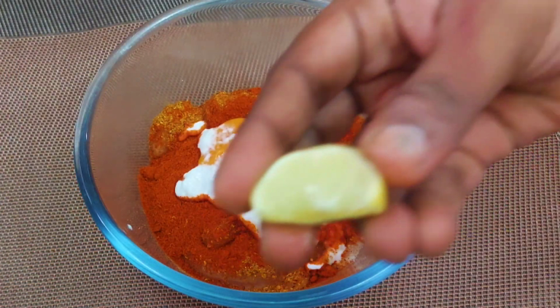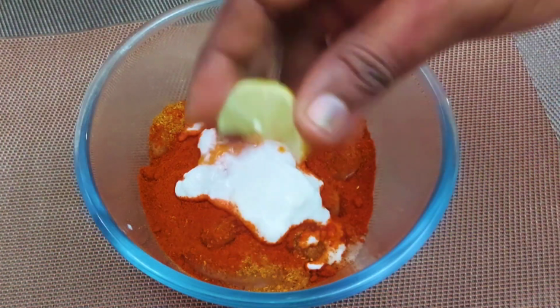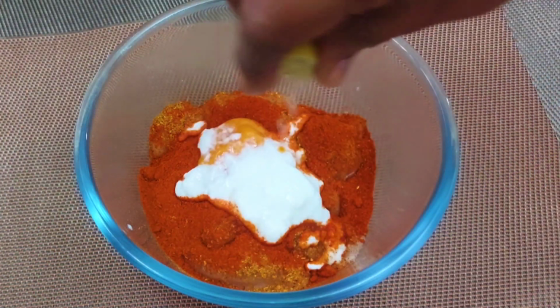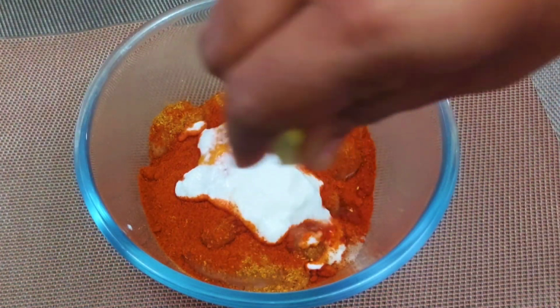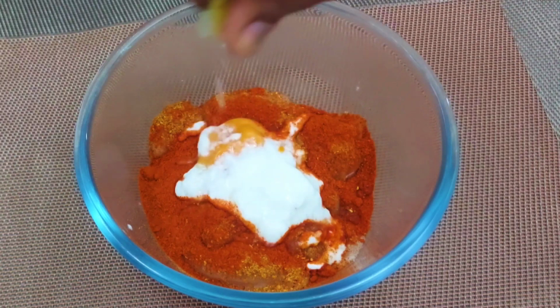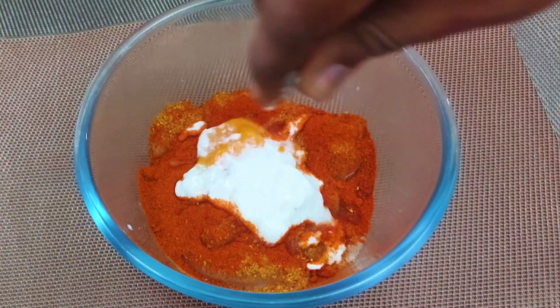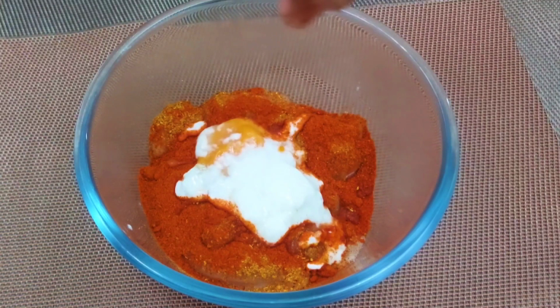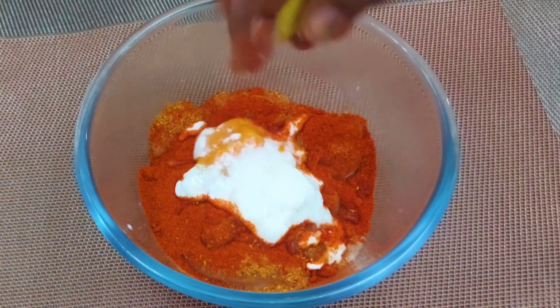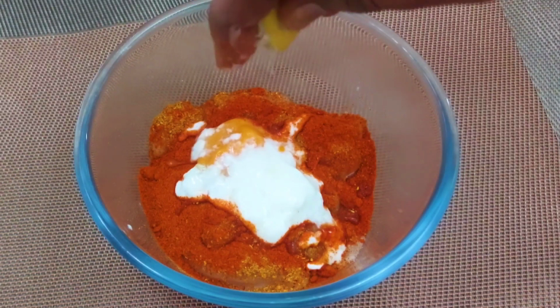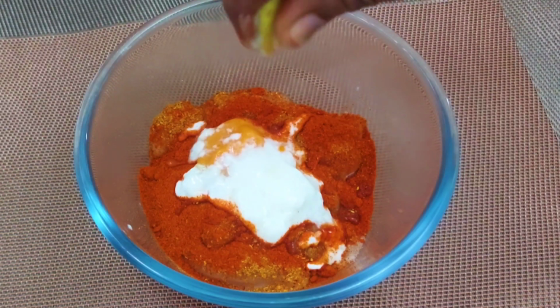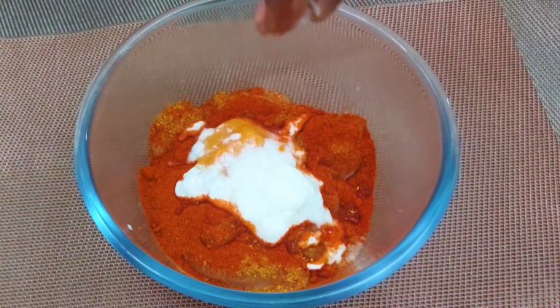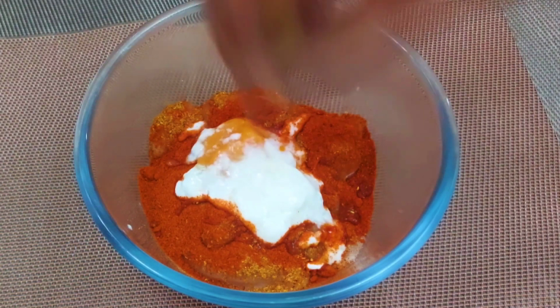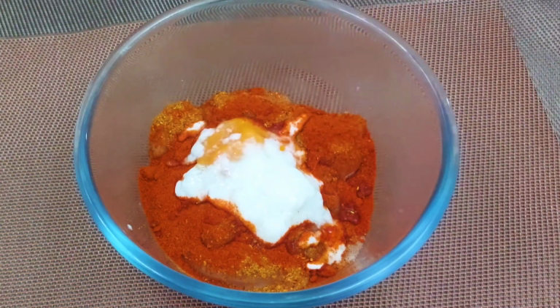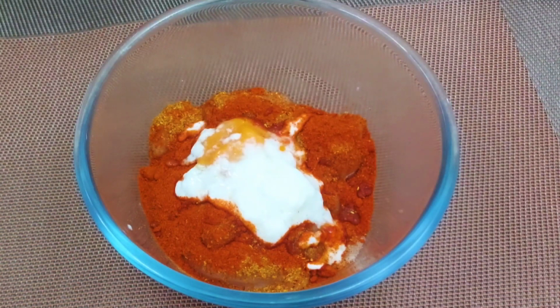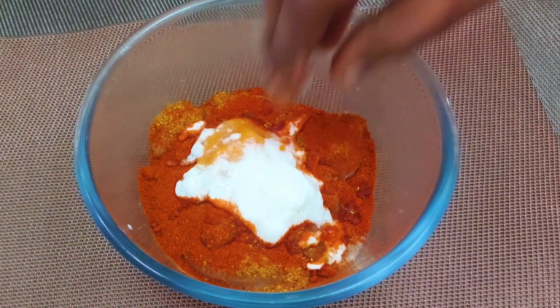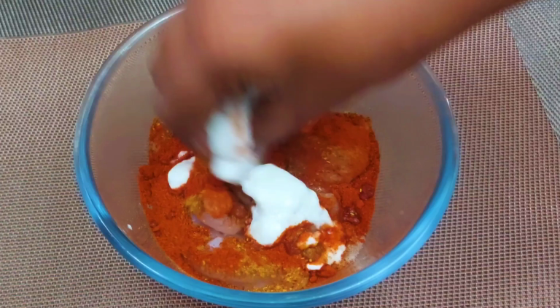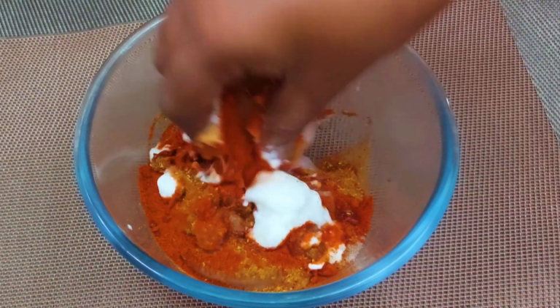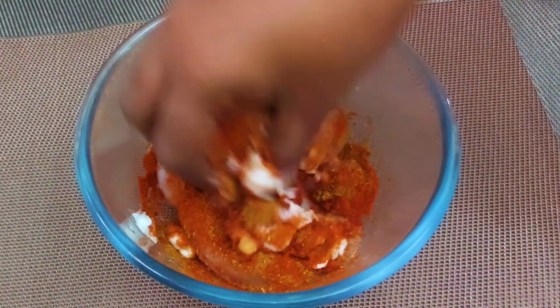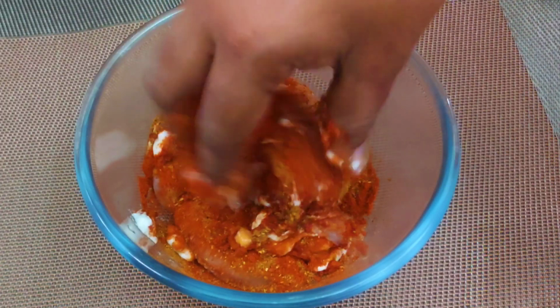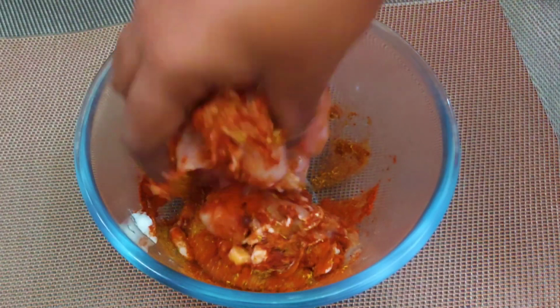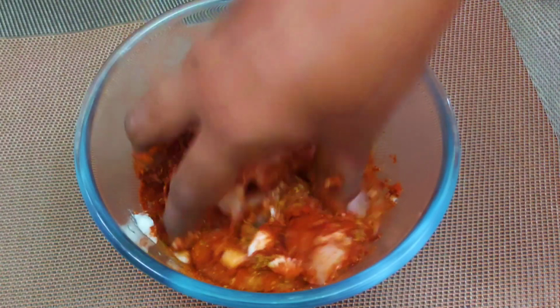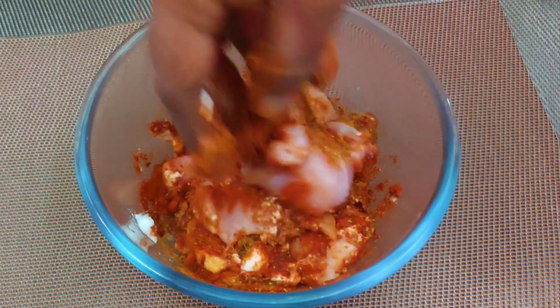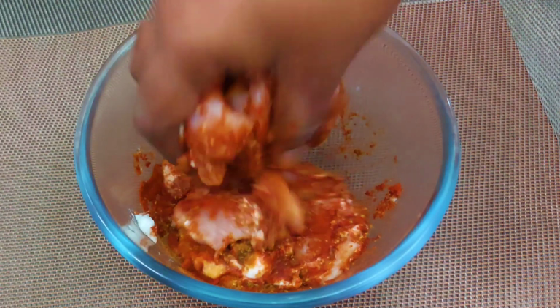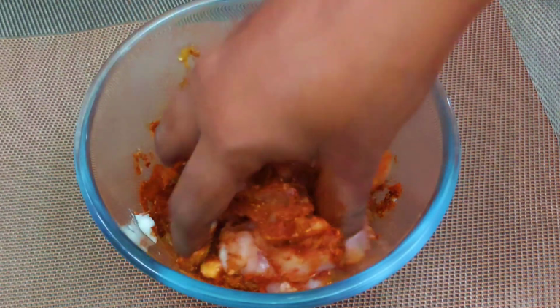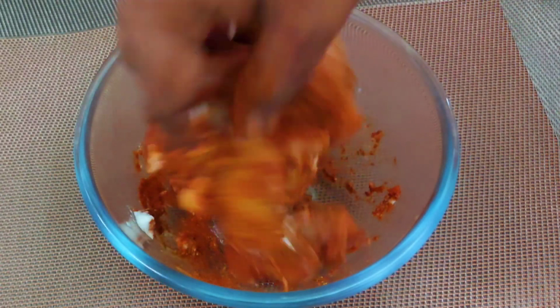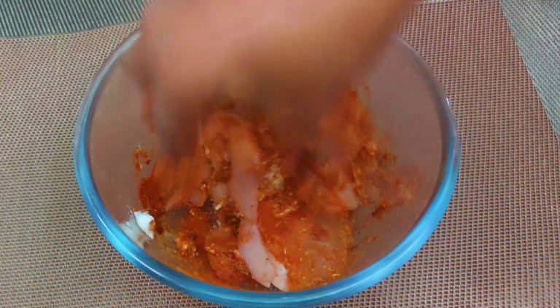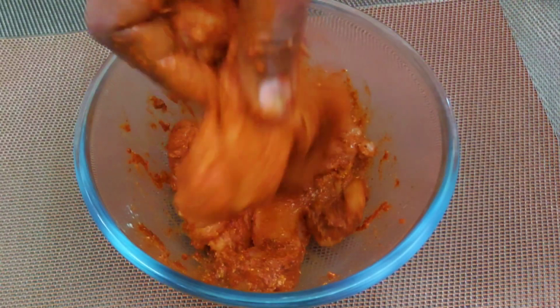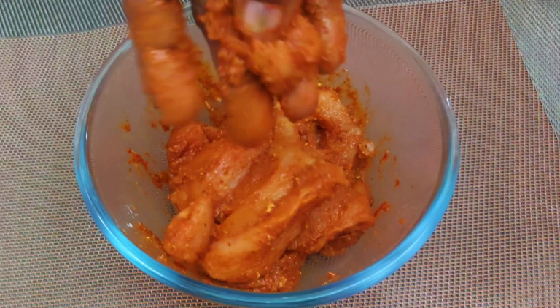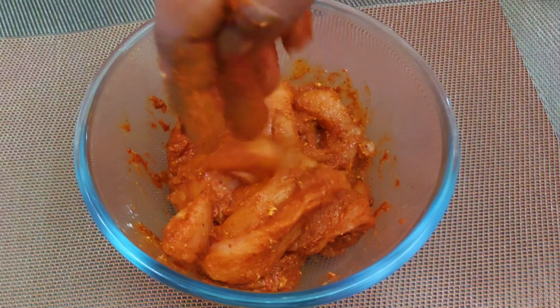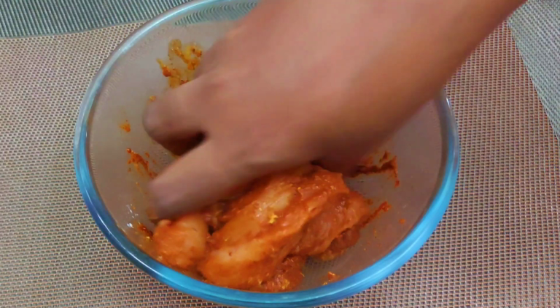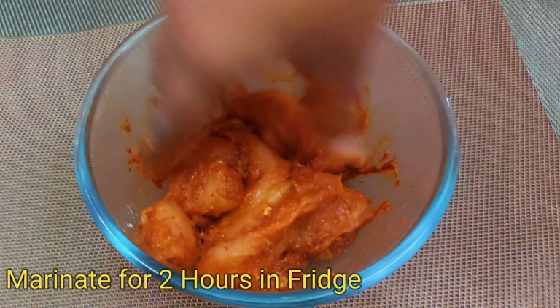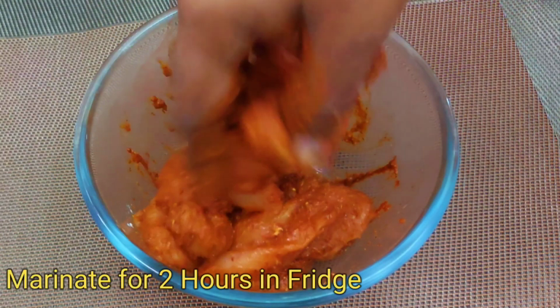Add a little bit of oil. Mix the chicken pieces in the bowl. We will mix it and marinate for 2 hours.